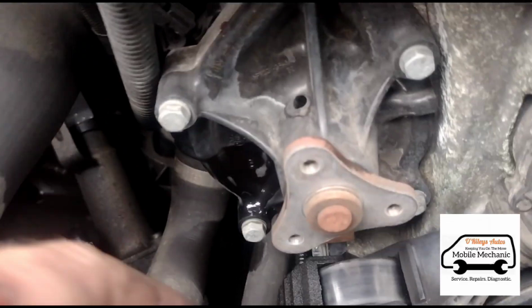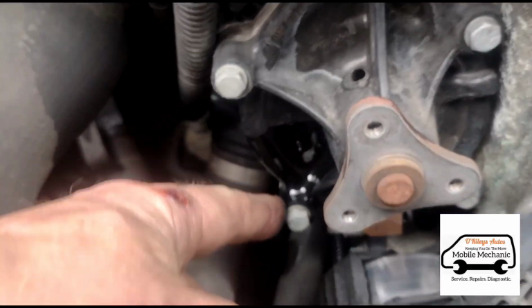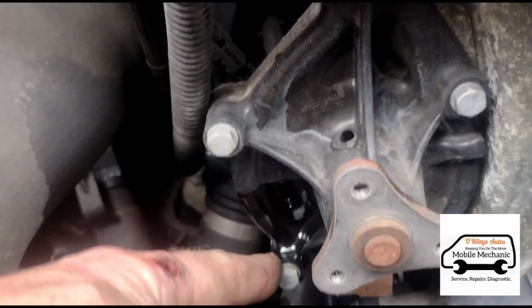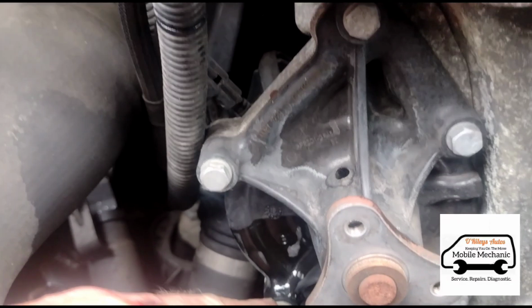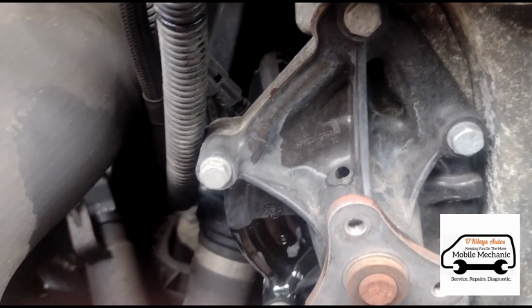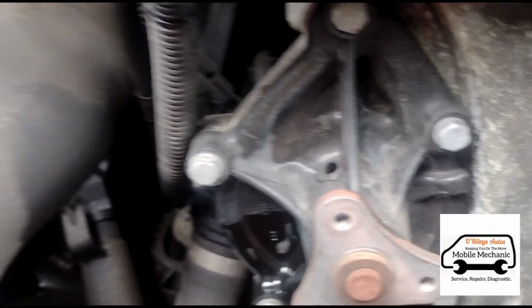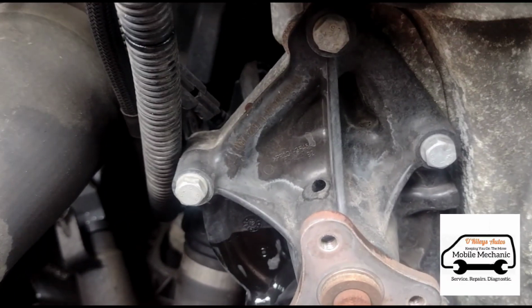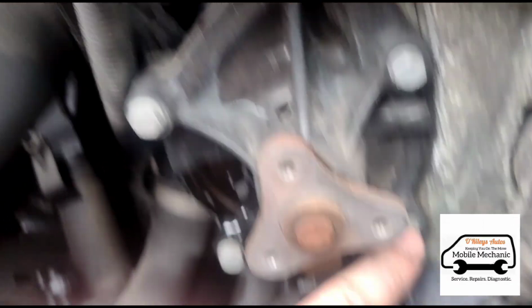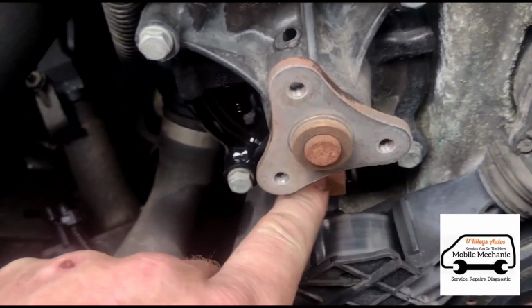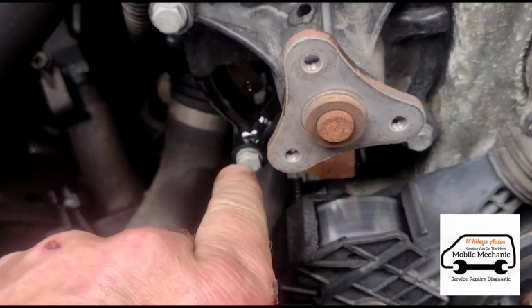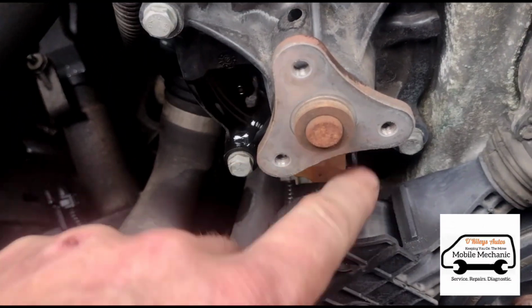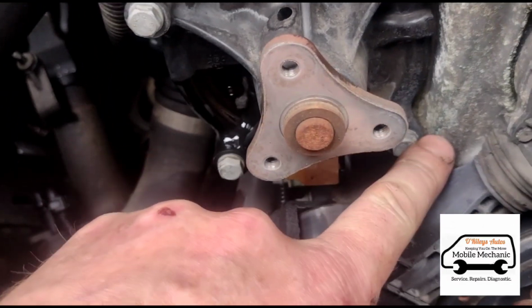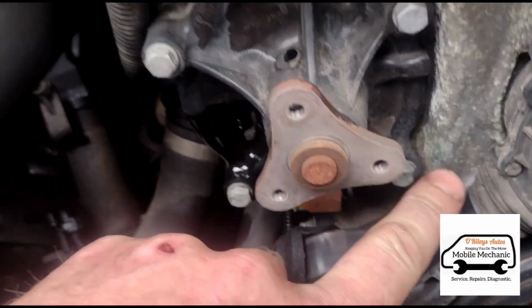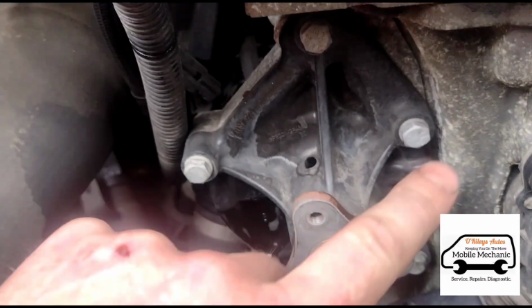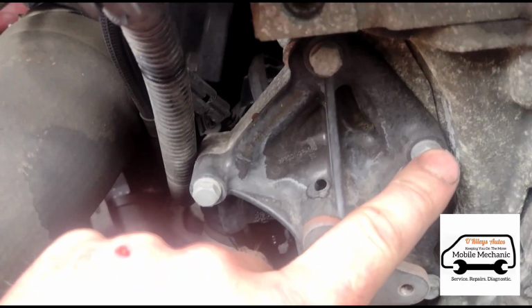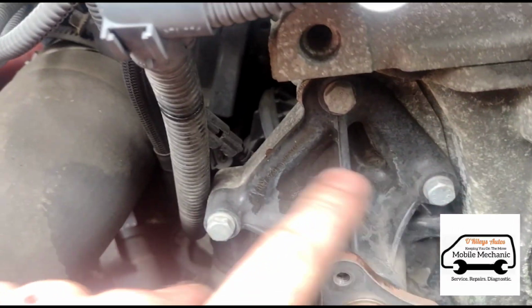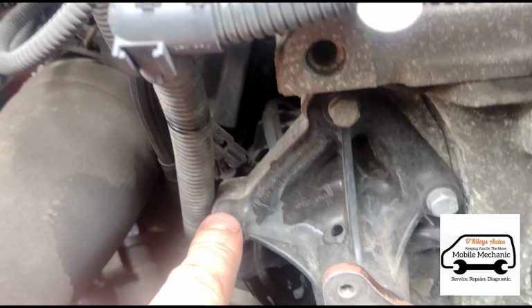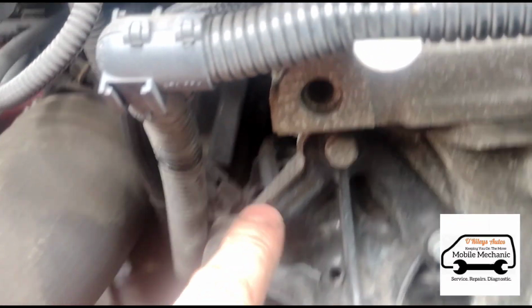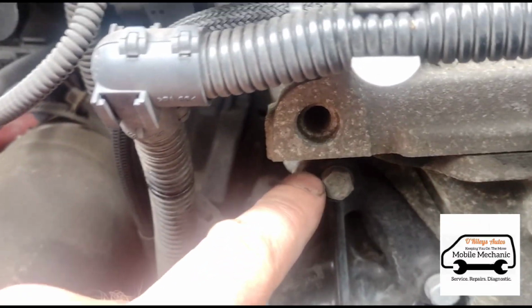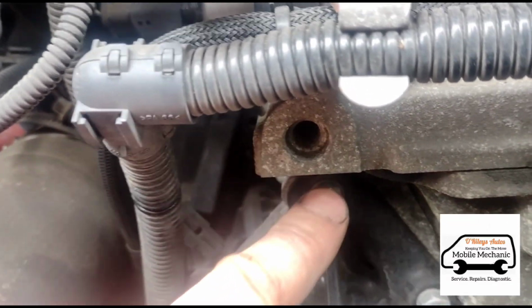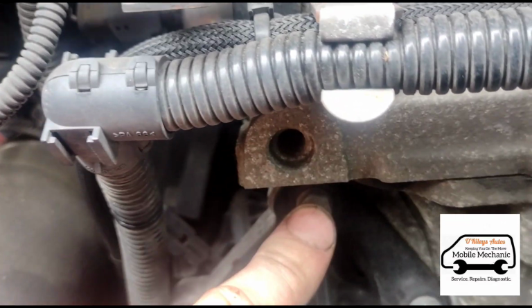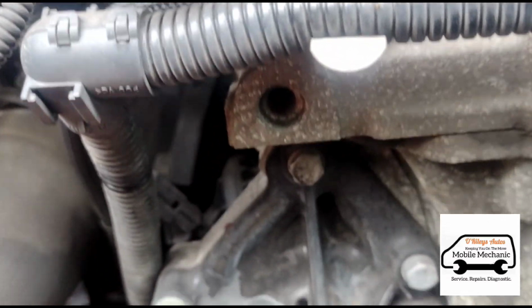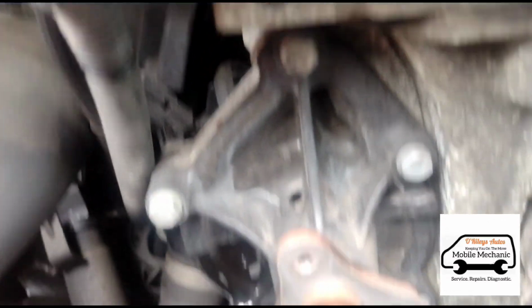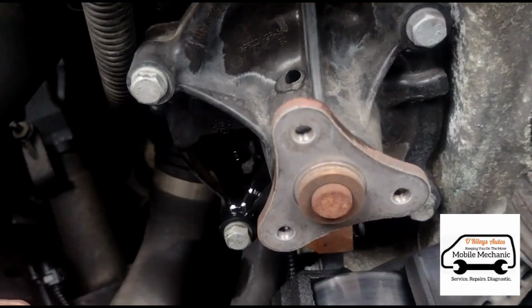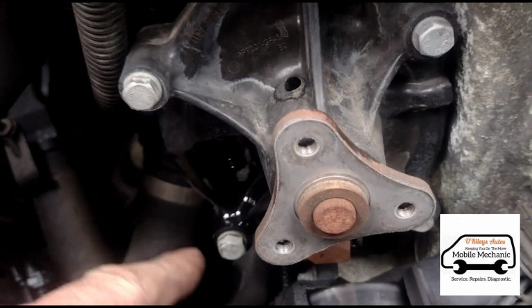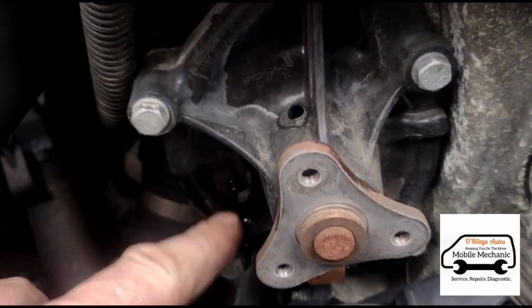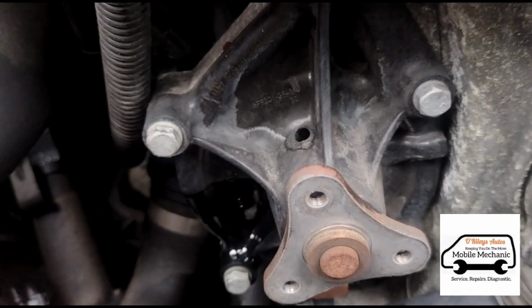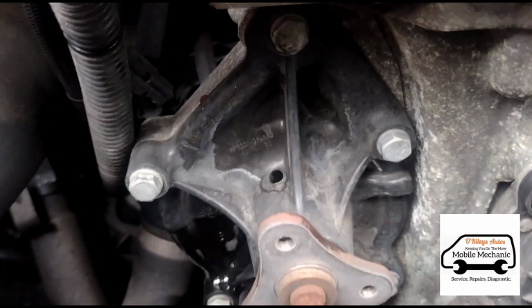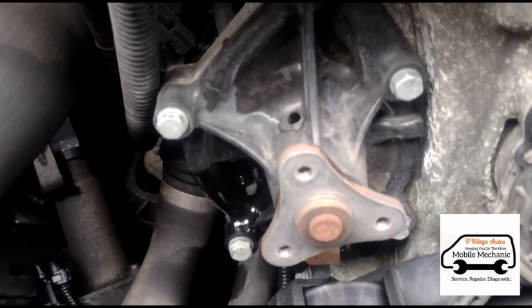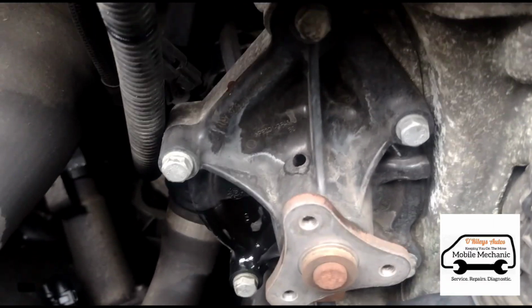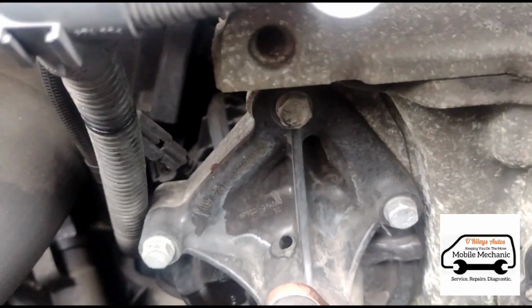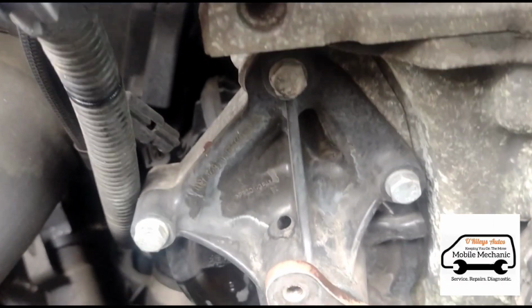Just around the pump we have one, two, three, four, and five 10mm bolts again.